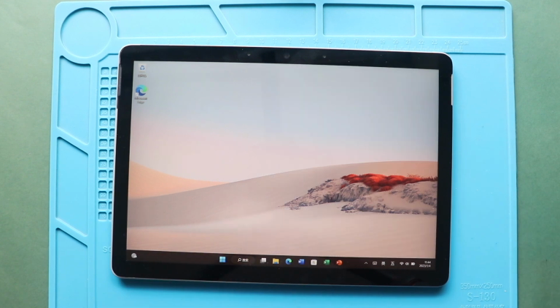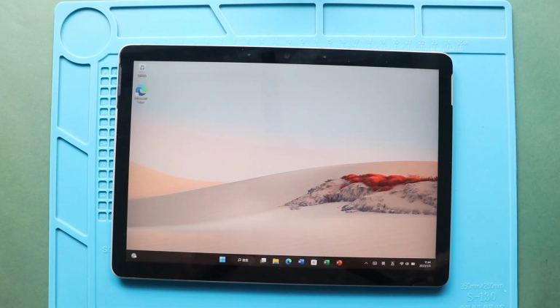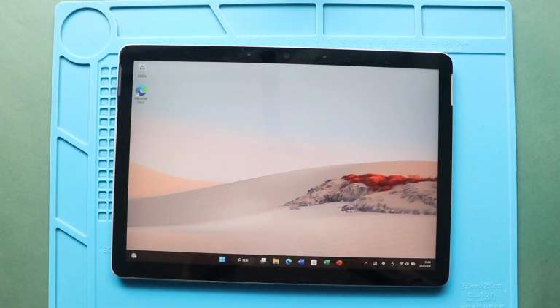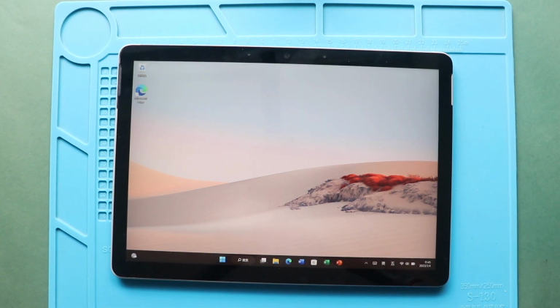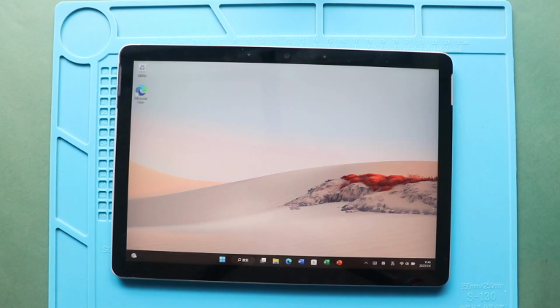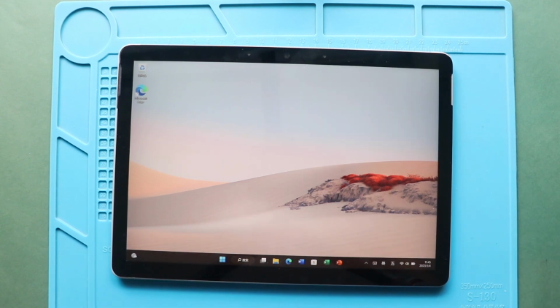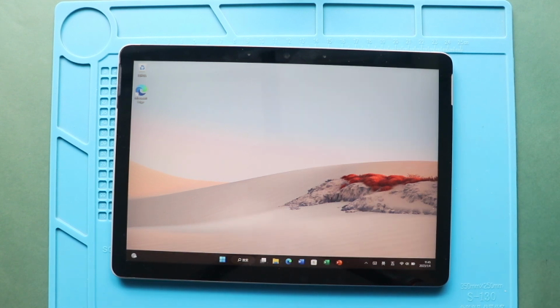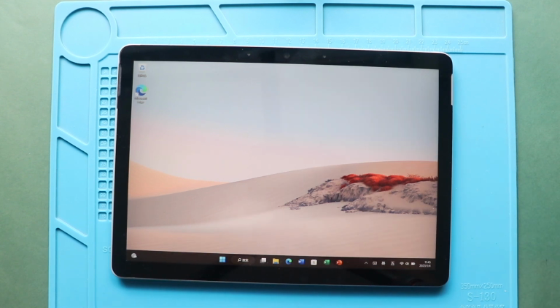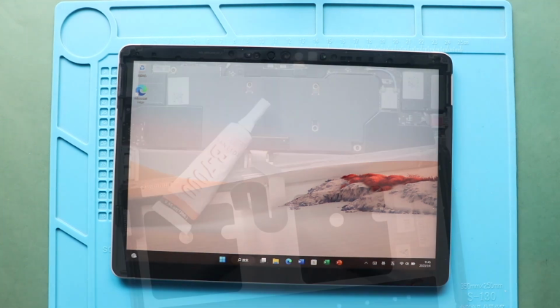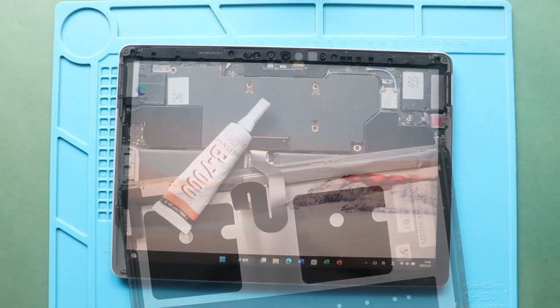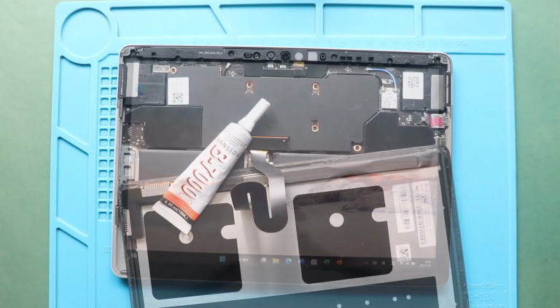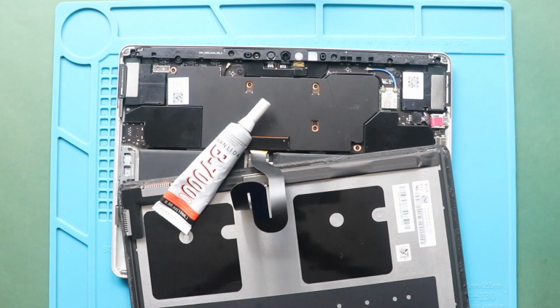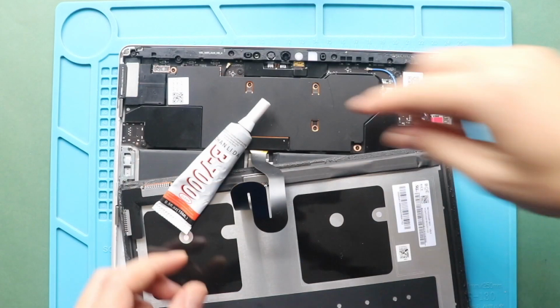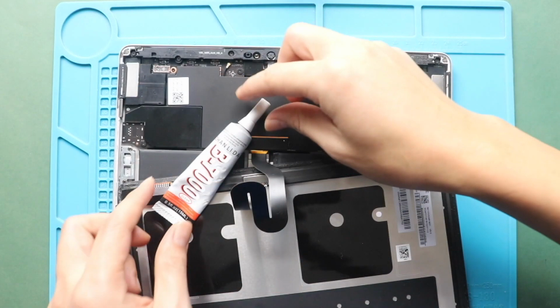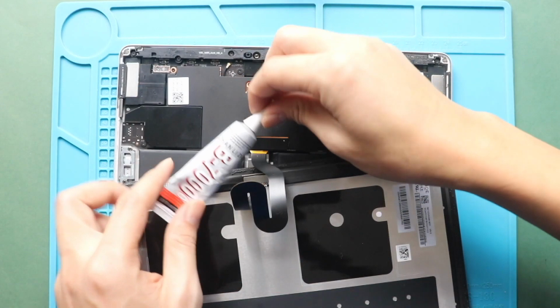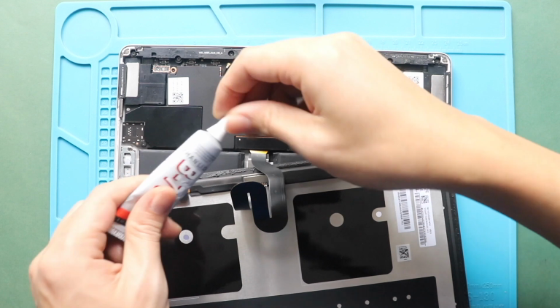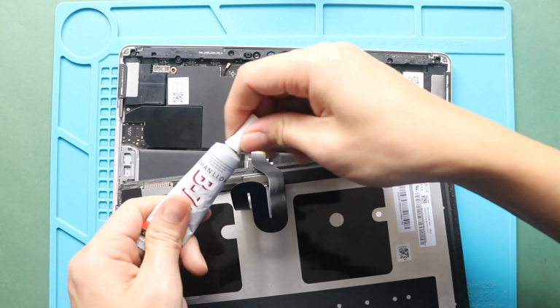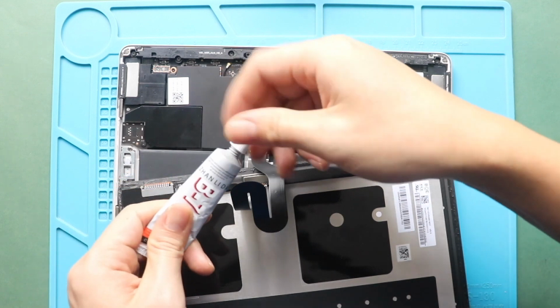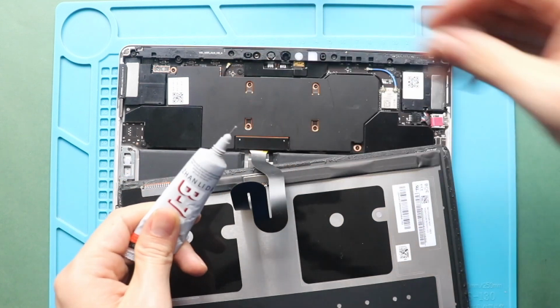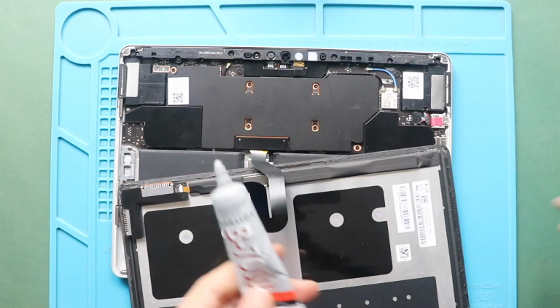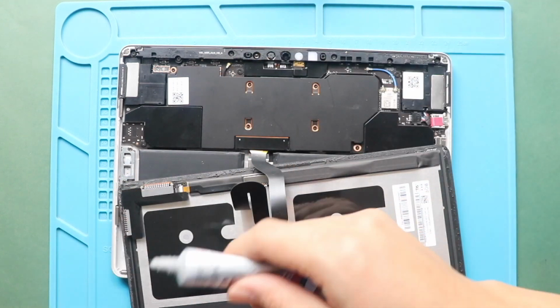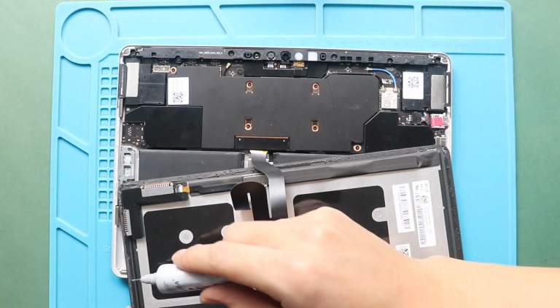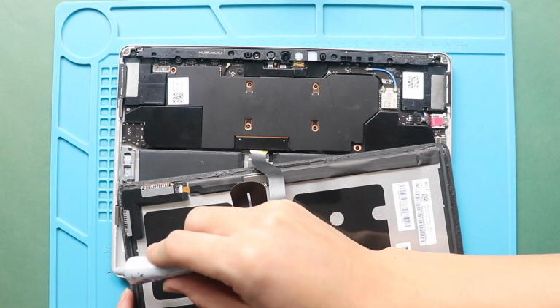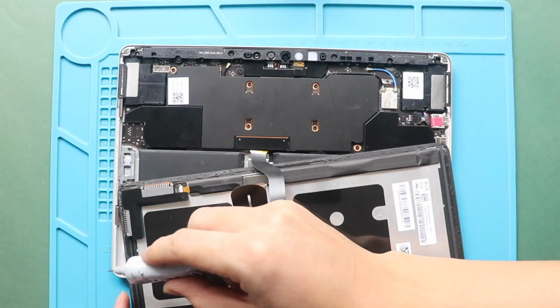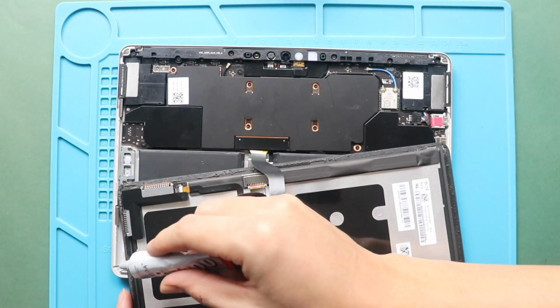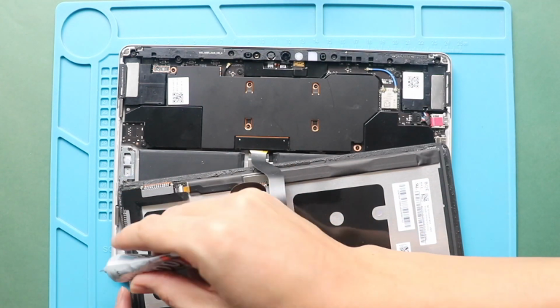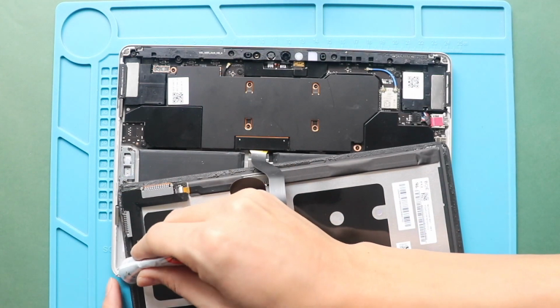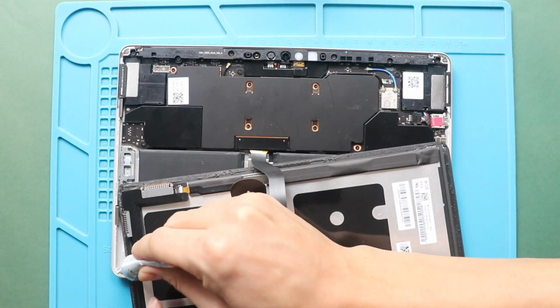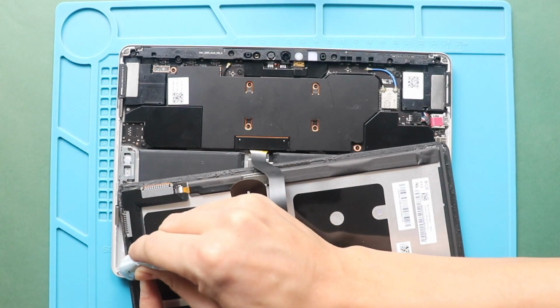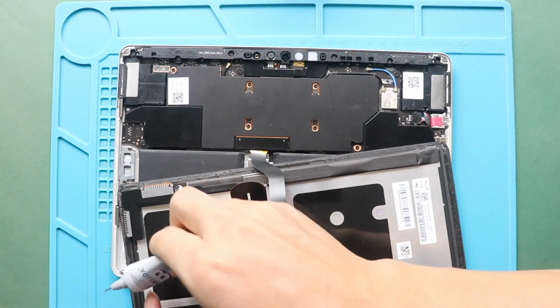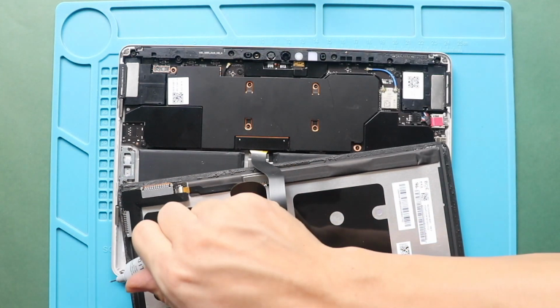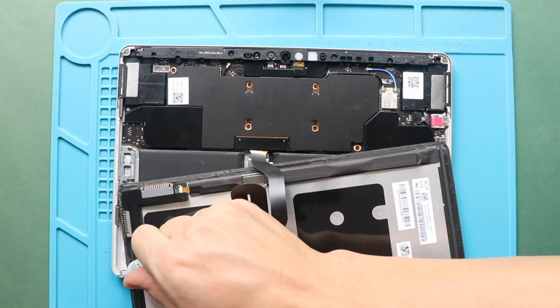Once the testing has passed, add new adhesive or glue to secure the screen to the body. For this, you can use B700 glue or new double-sided LCD adhesive.